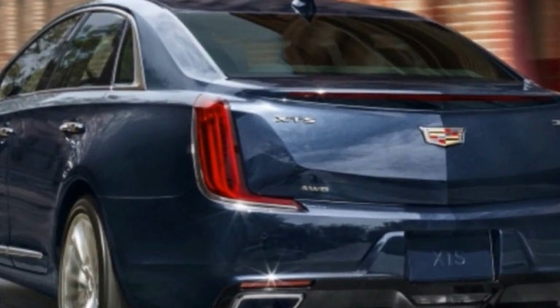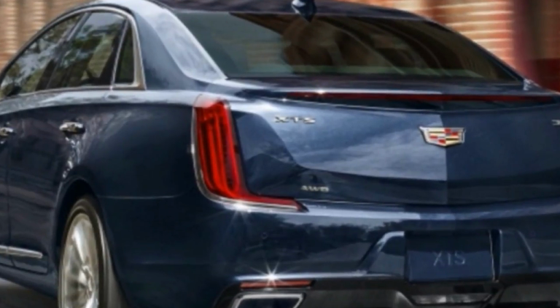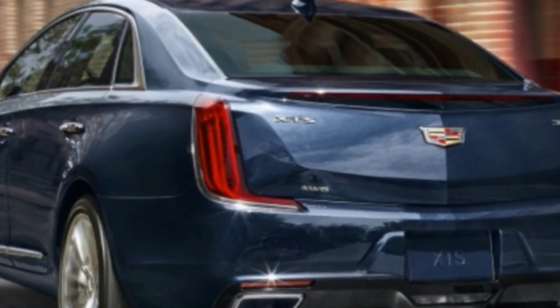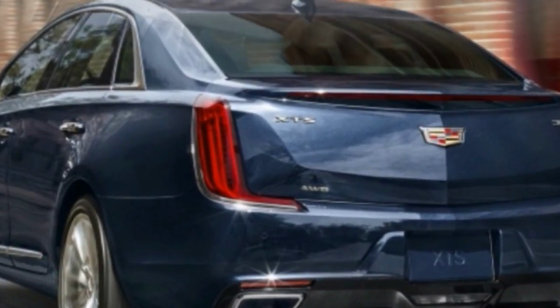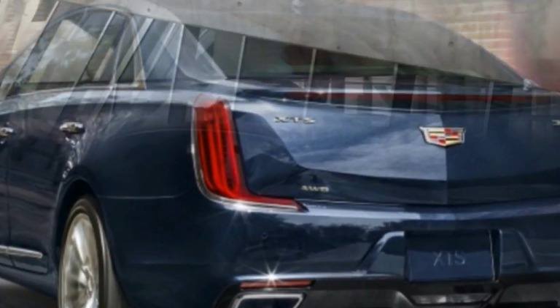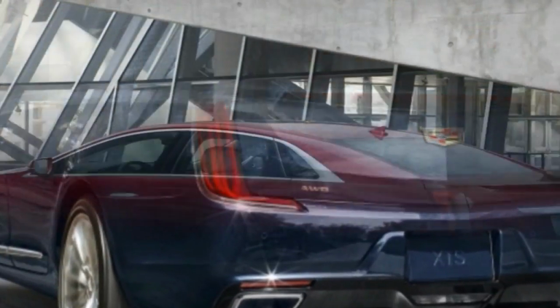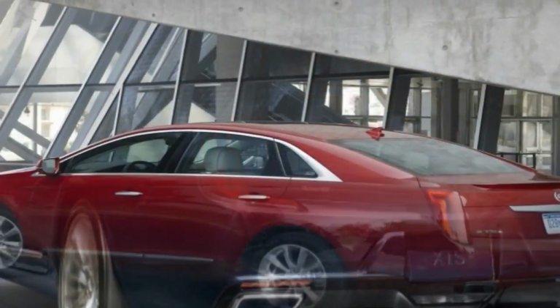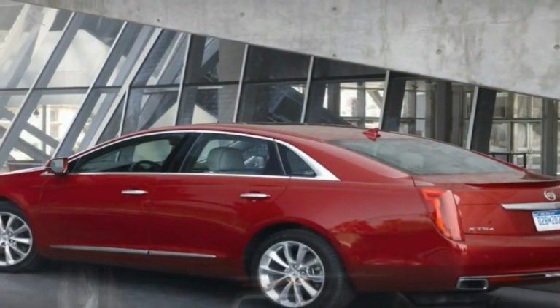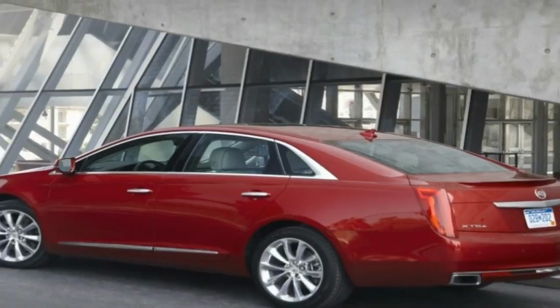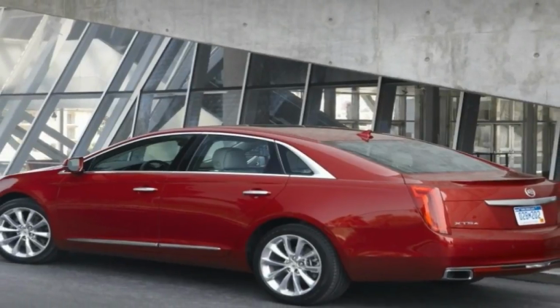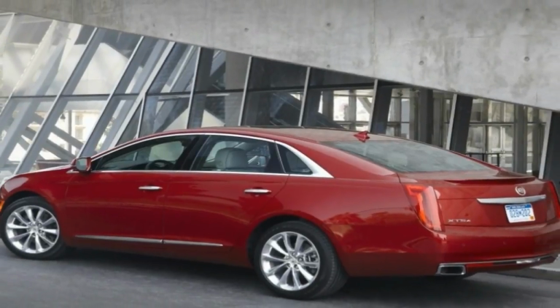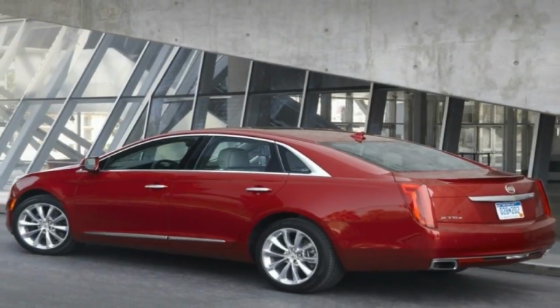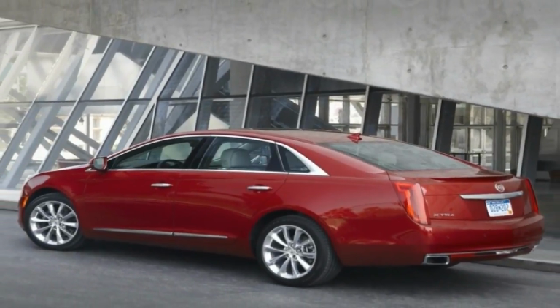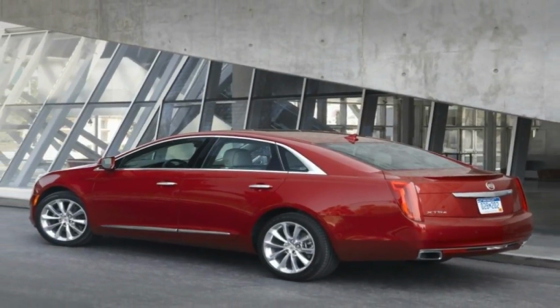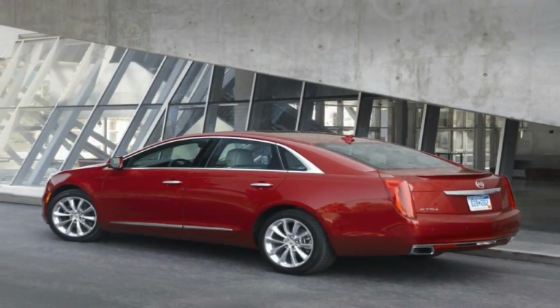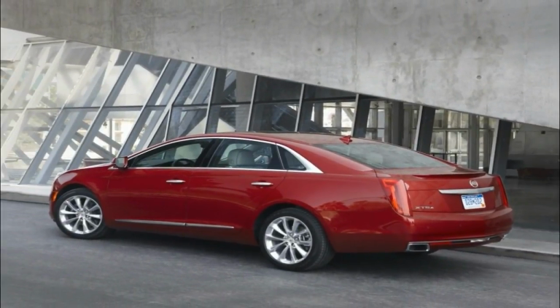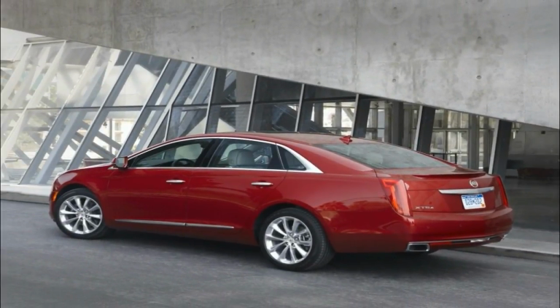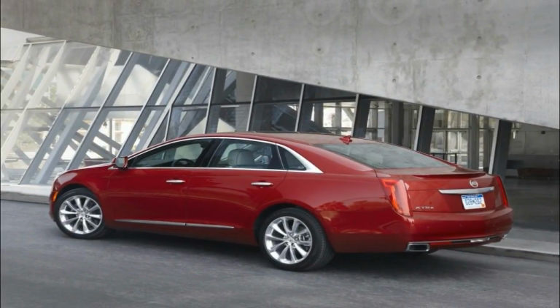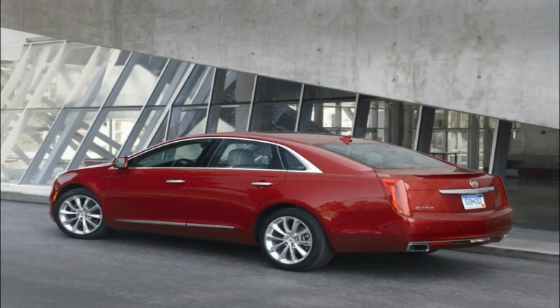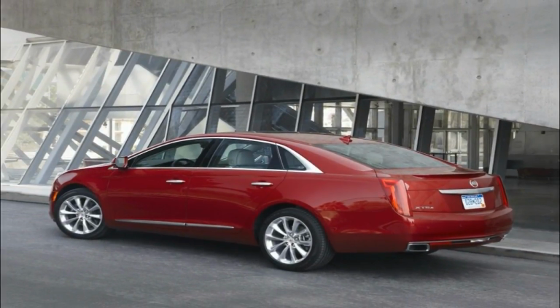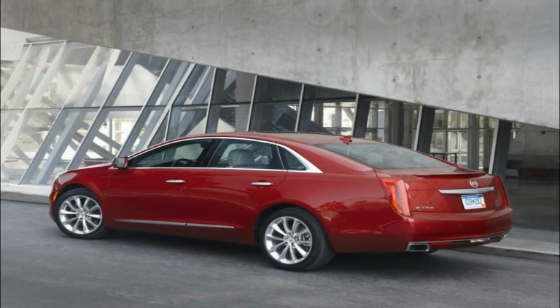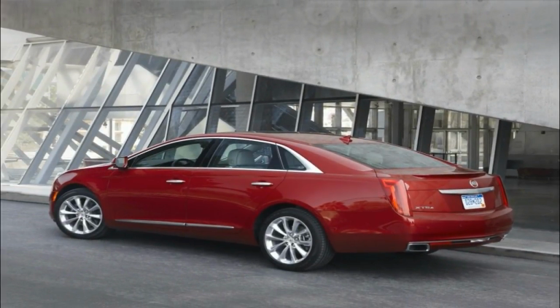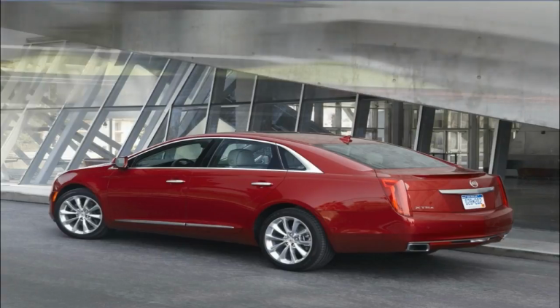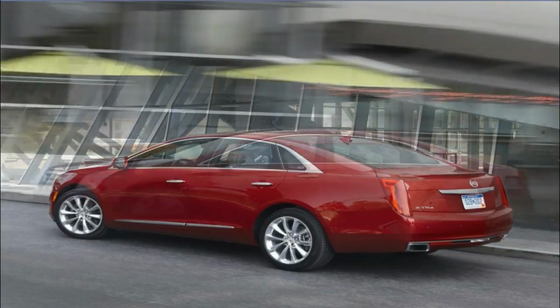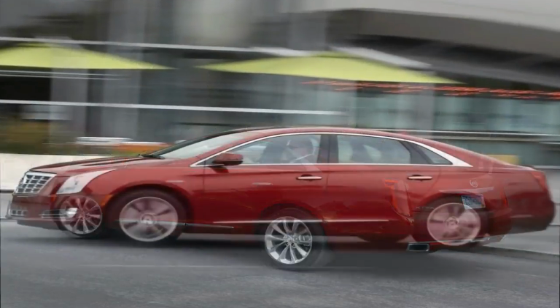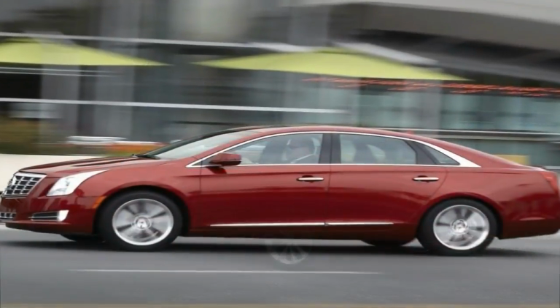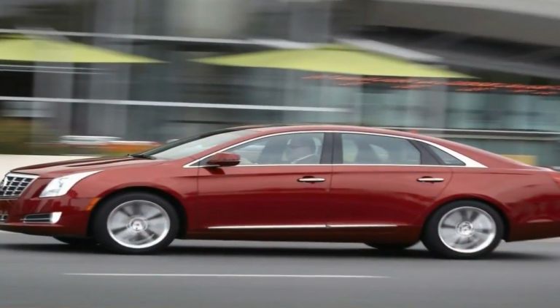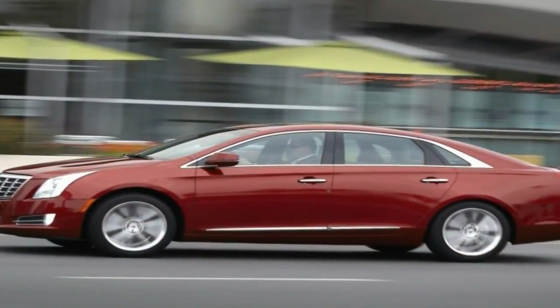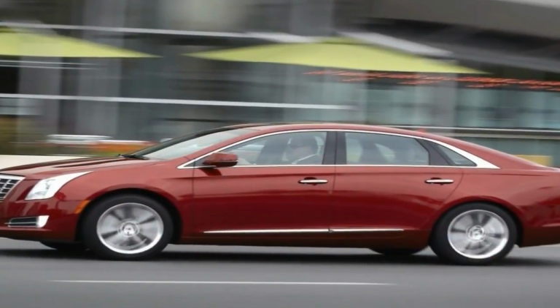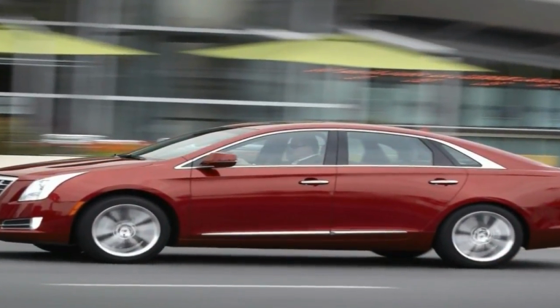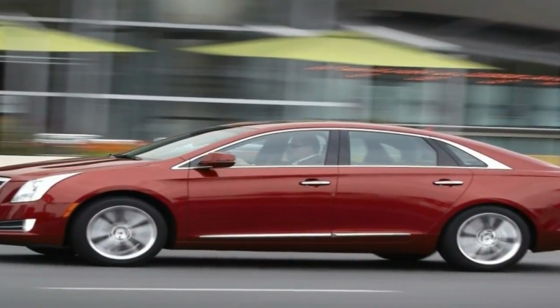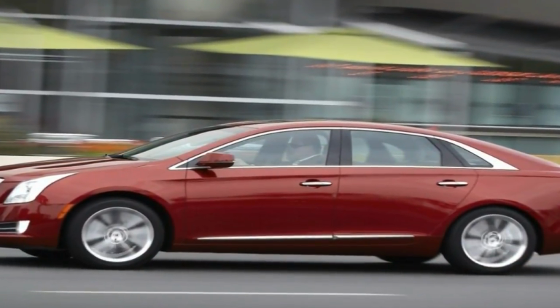The 2018 Cadillac XDS is a full-size luxury sedan that slots below the flagship CT6 and is available in front or all-wheel drive configurations.